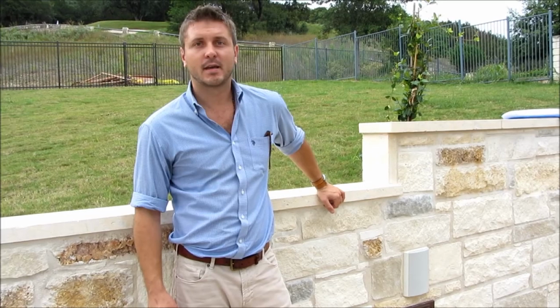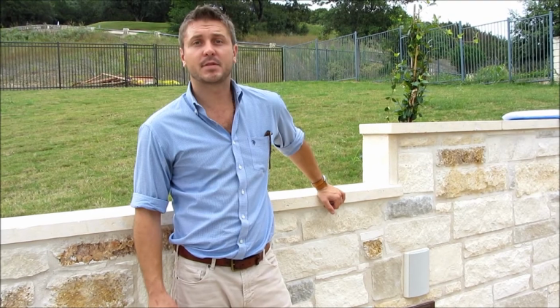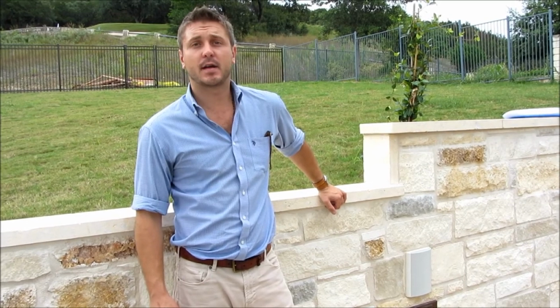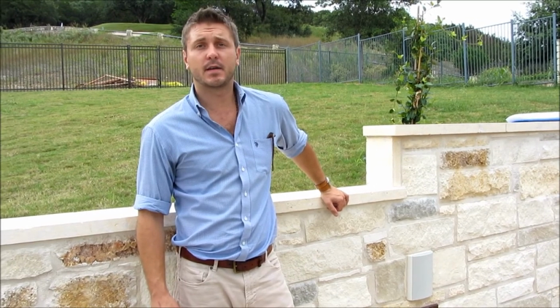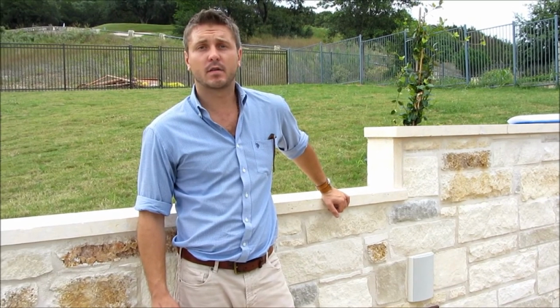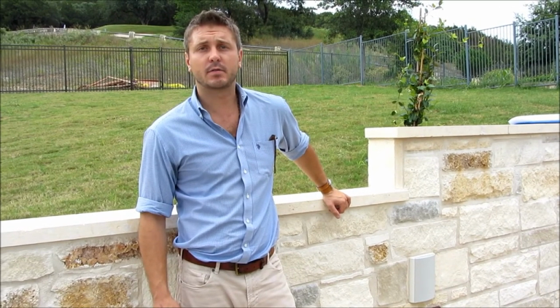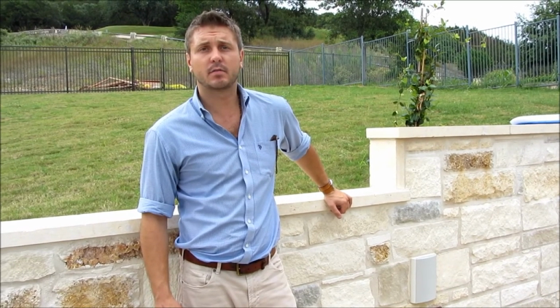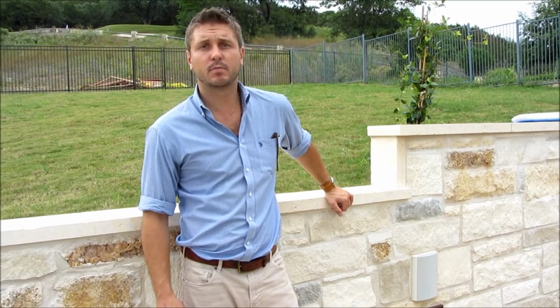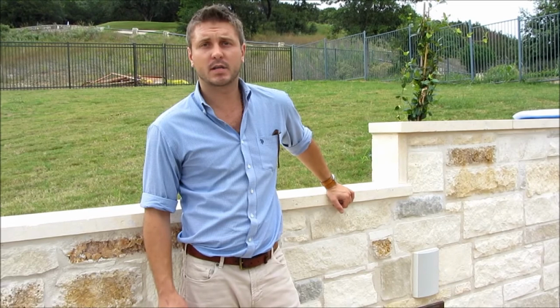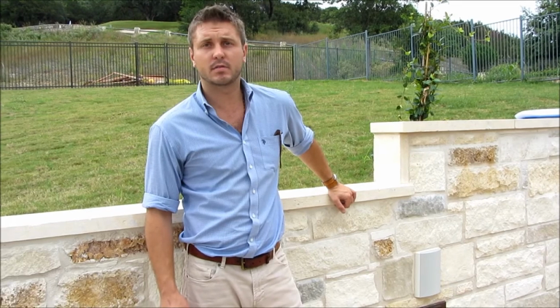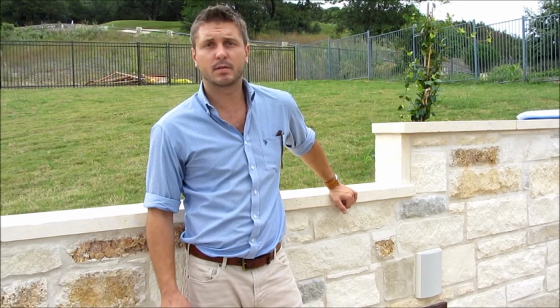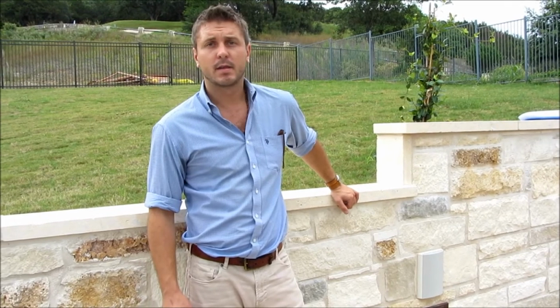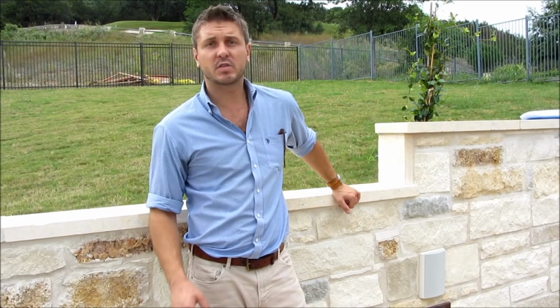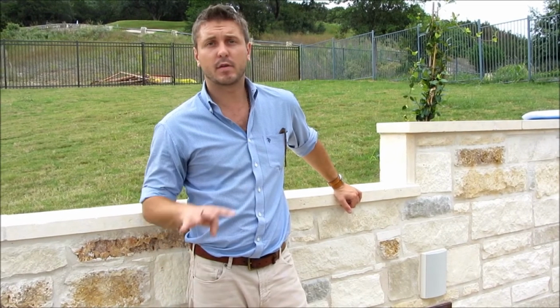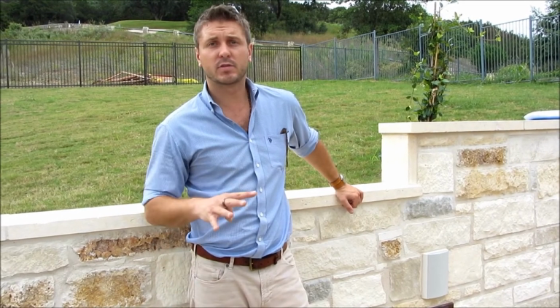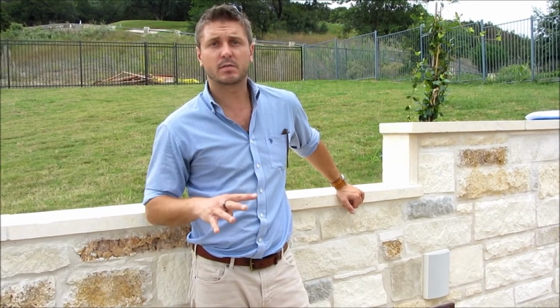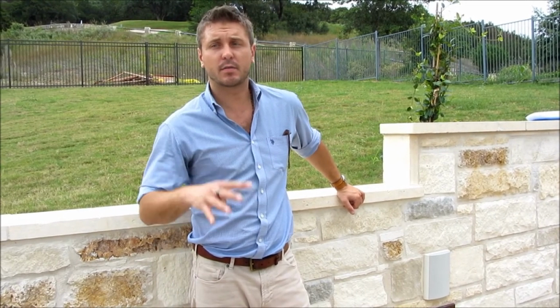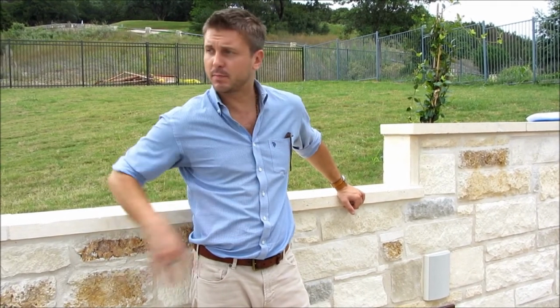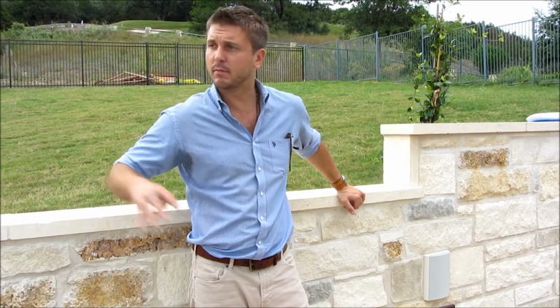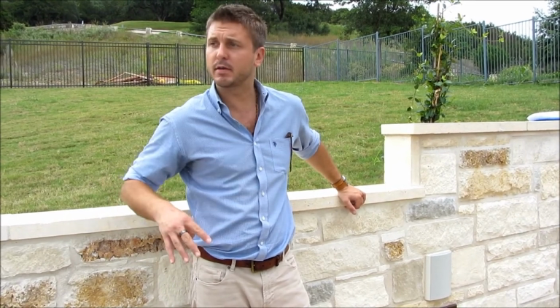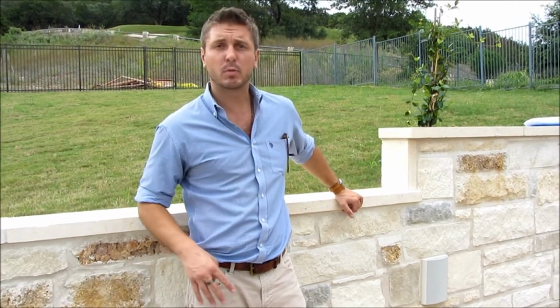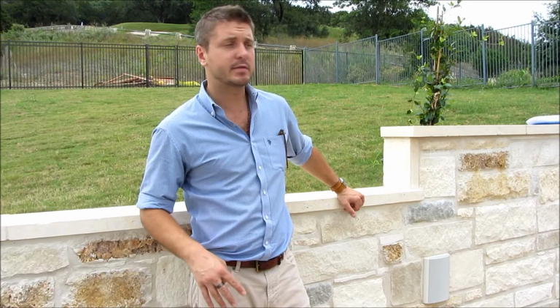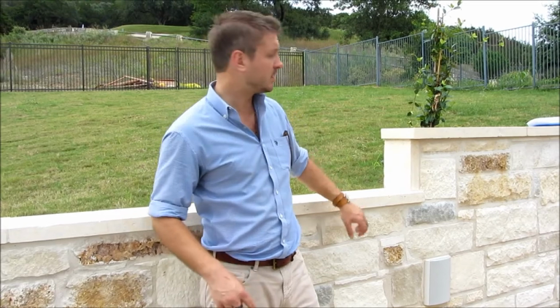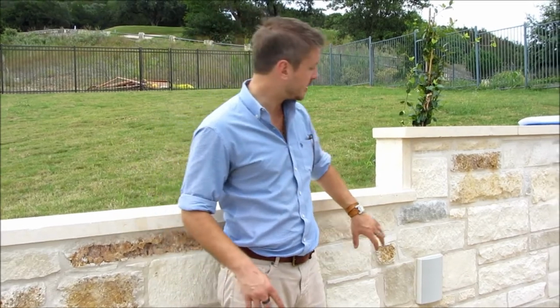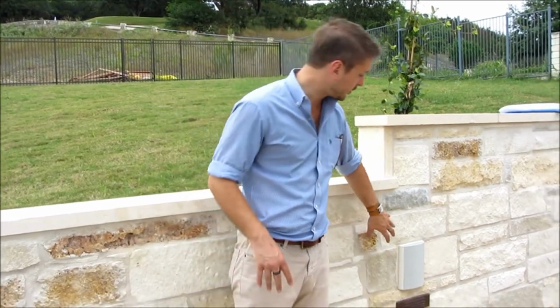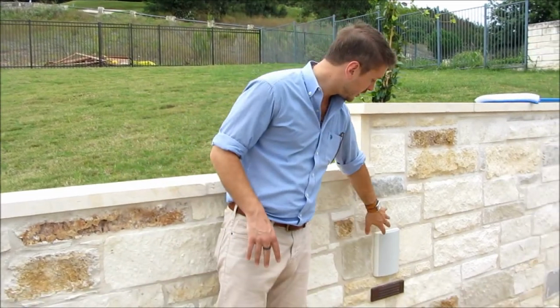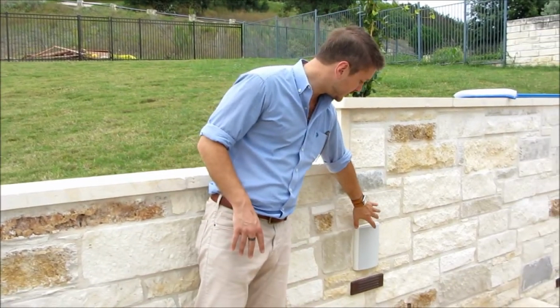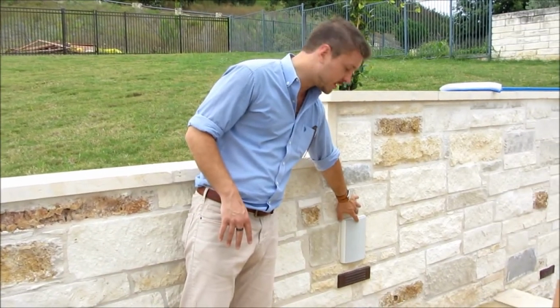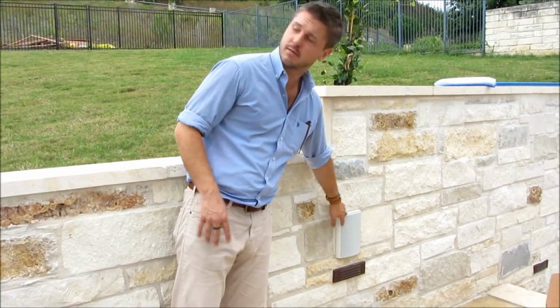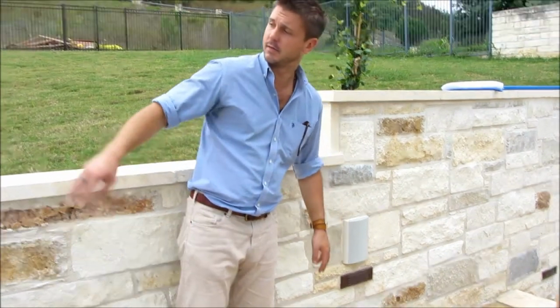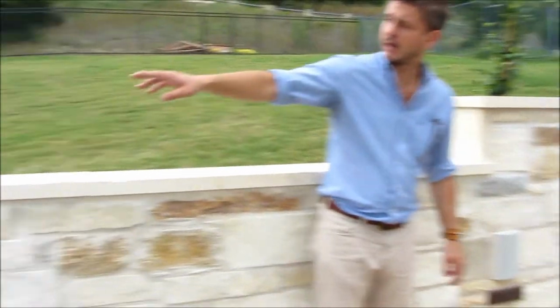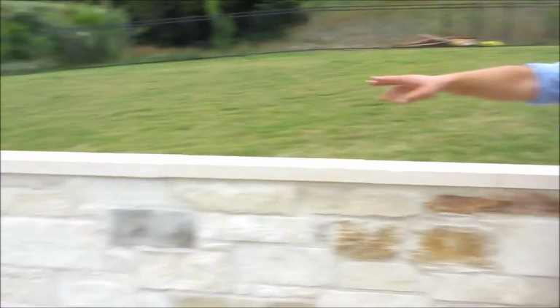Hi, I'm Dustin with Hi-Fi Install, and today we're taking a look at a pool project we just completed. This customer wanted four speakers hidden throughout the pool environment, so what we did is actually laid them into the brick, as you can see right here, right over there.